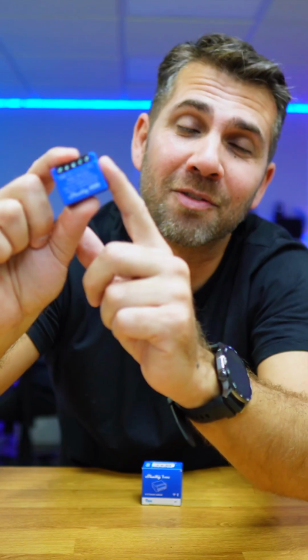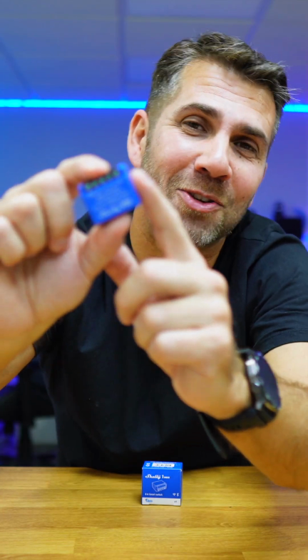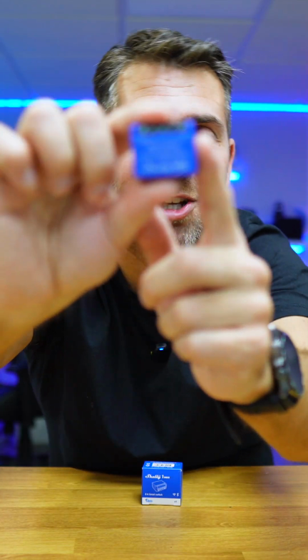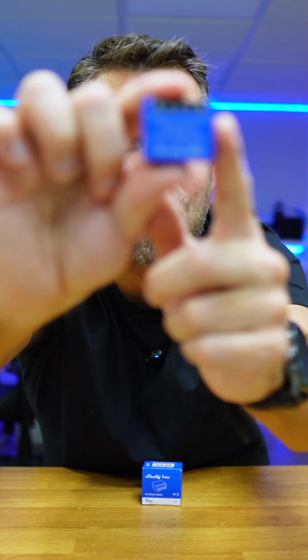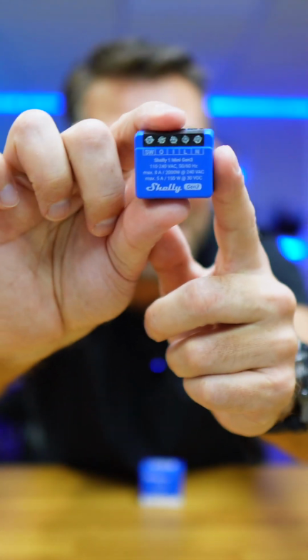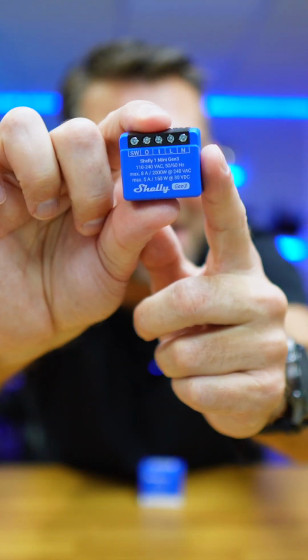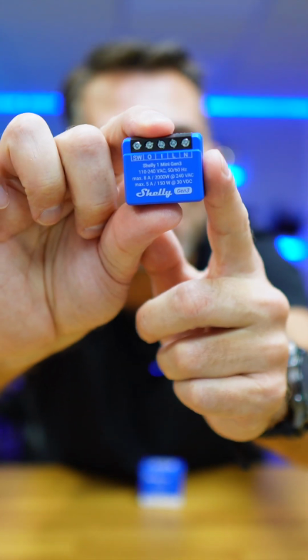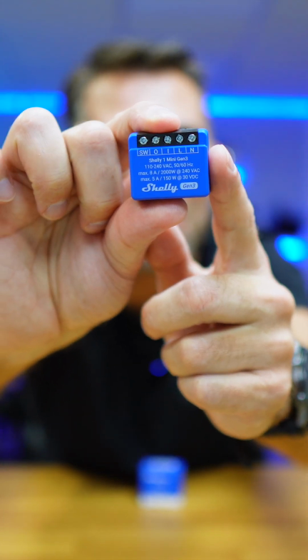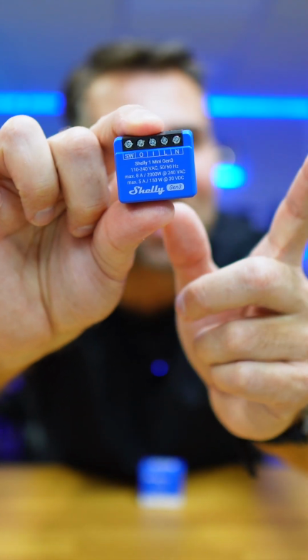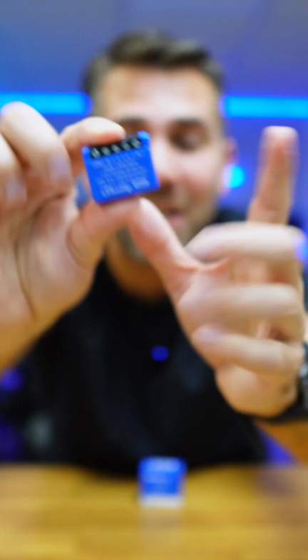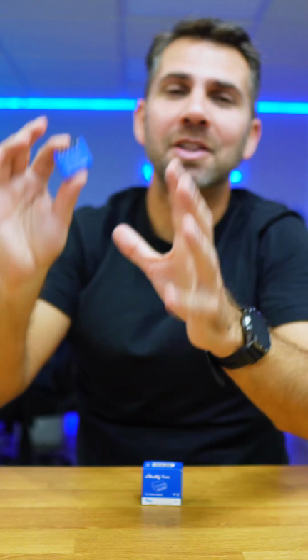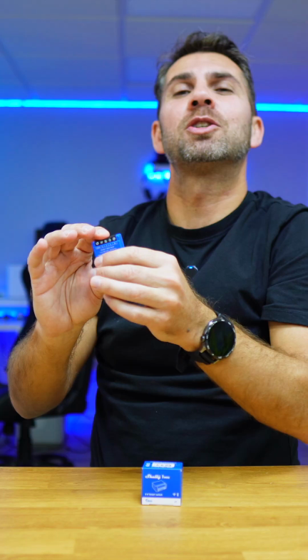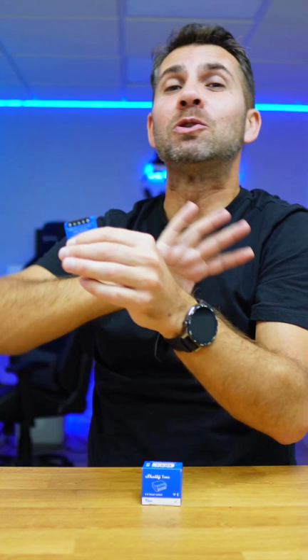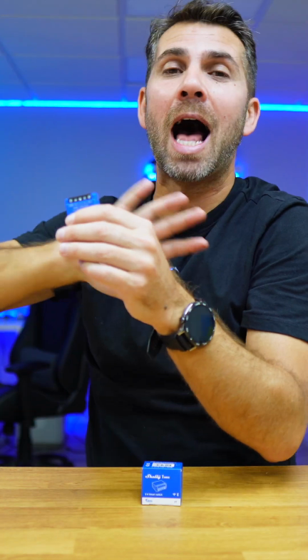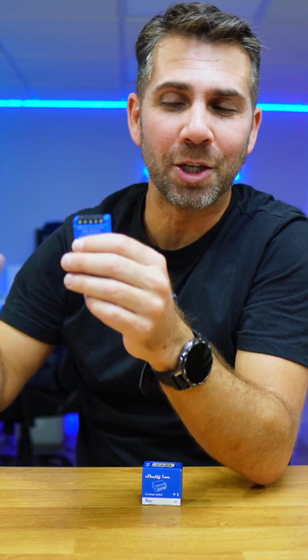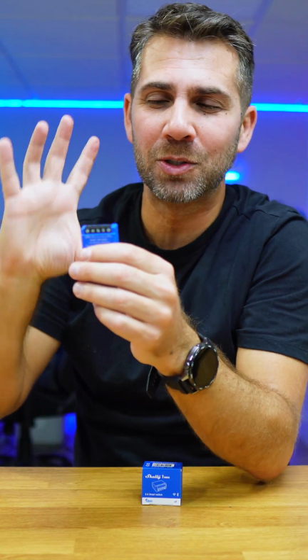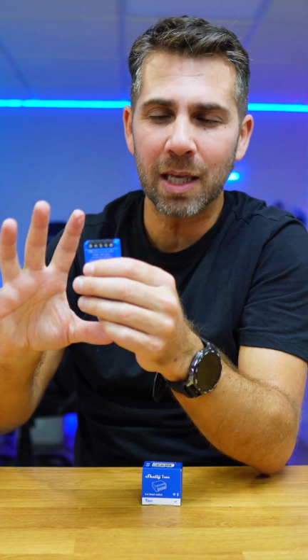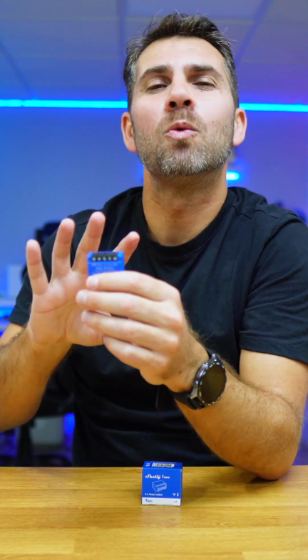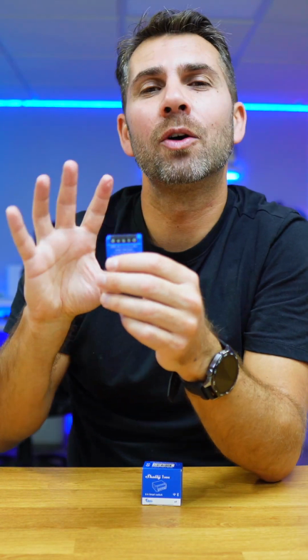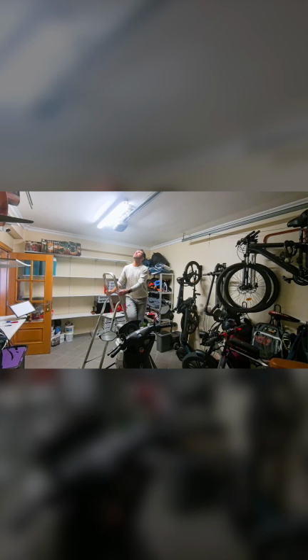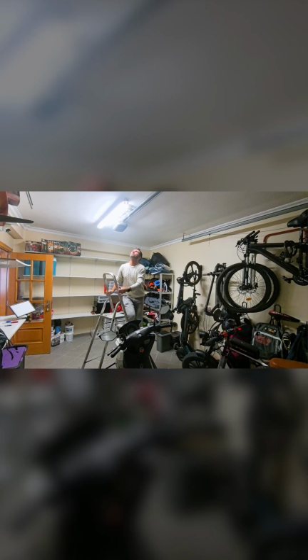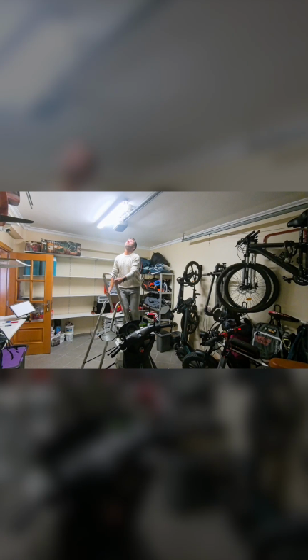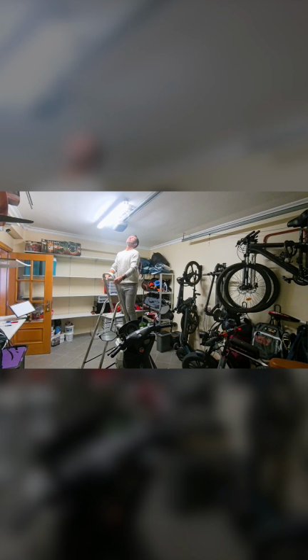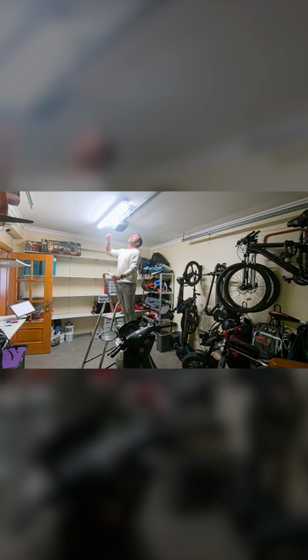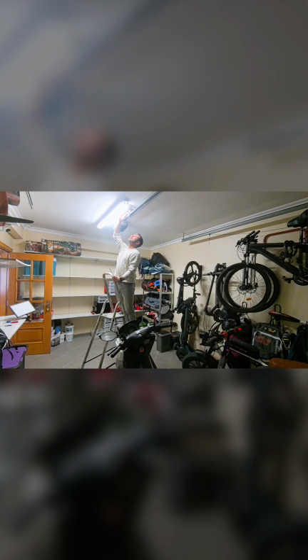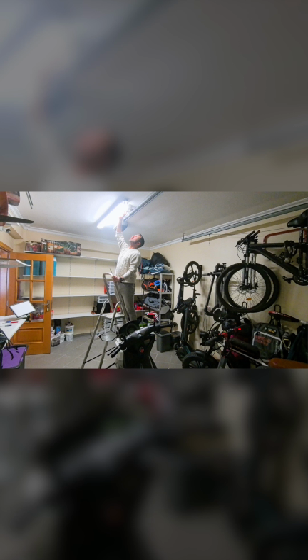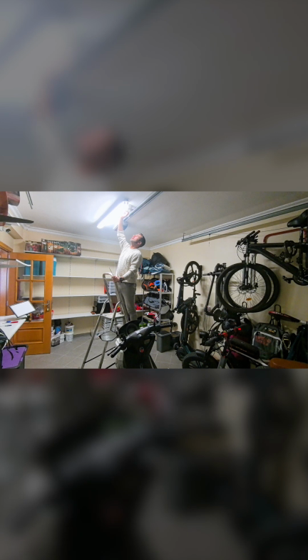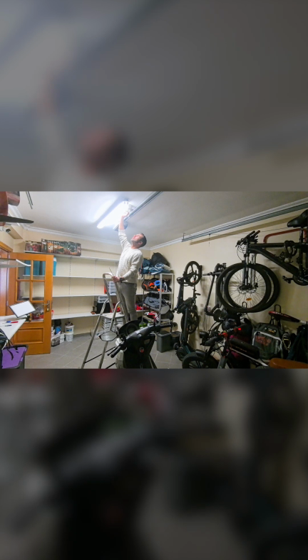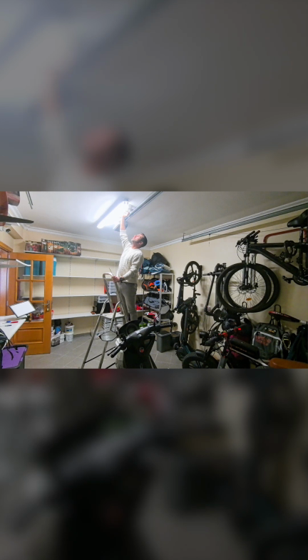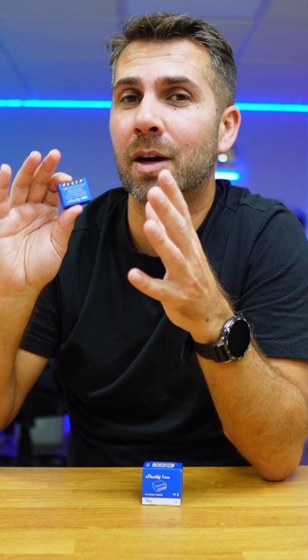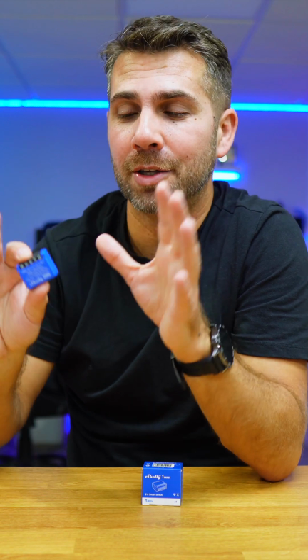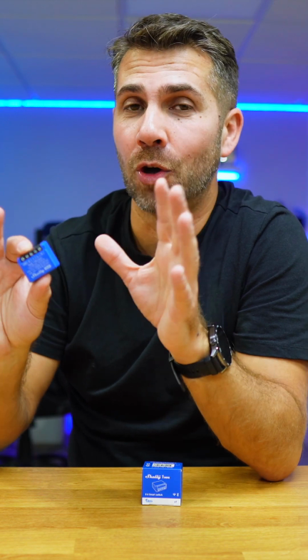This device is called the Shelly One Mini Generation 3. This switch can do a lot, but today we are going to keep things simple and just automate our garage door.